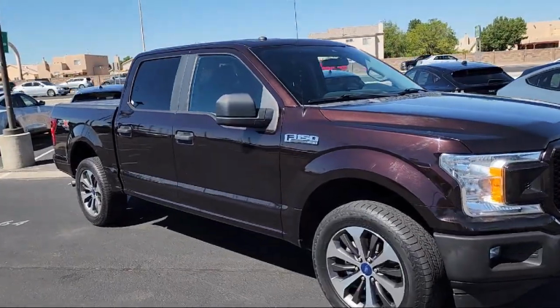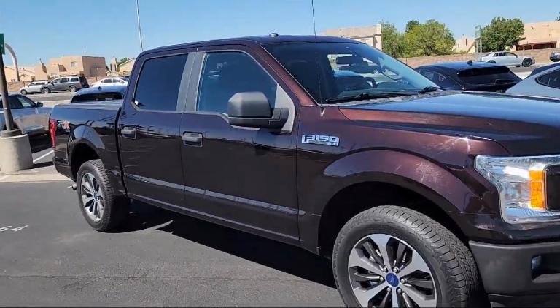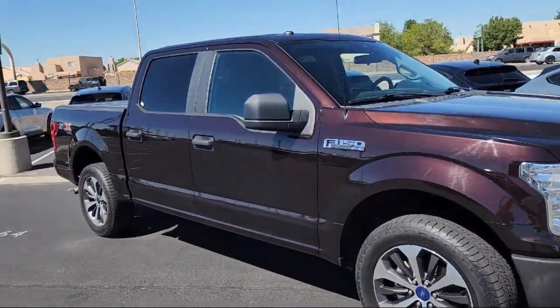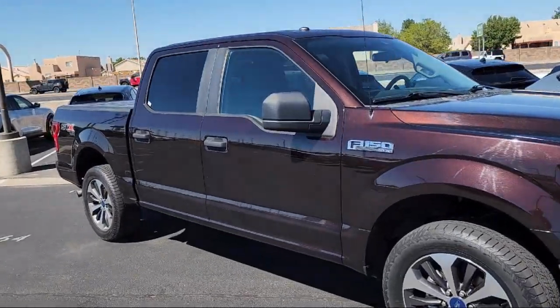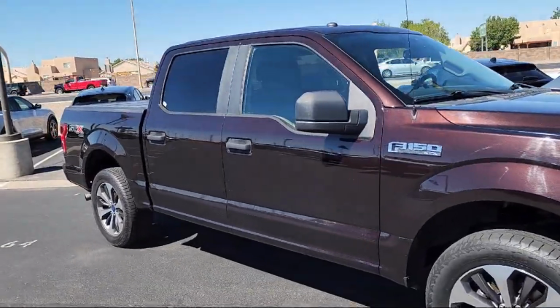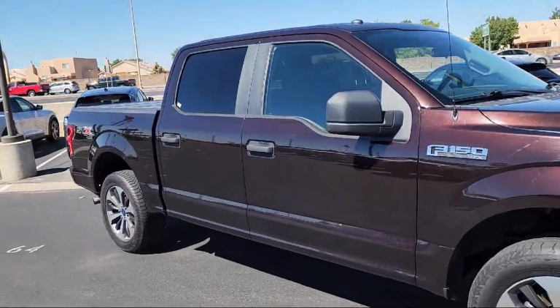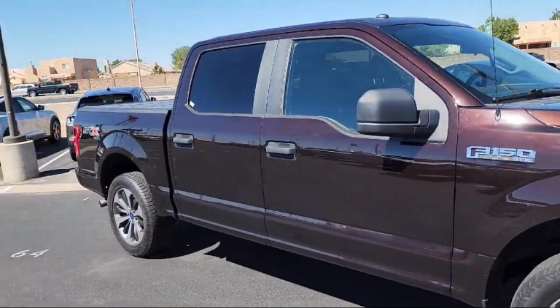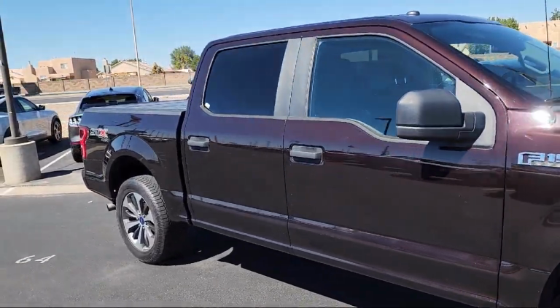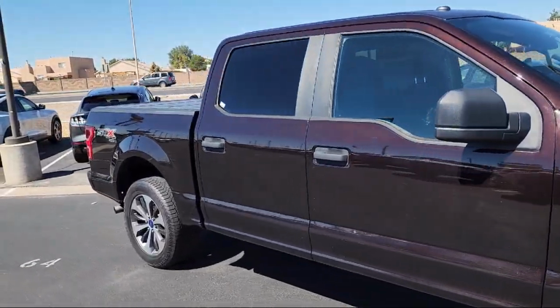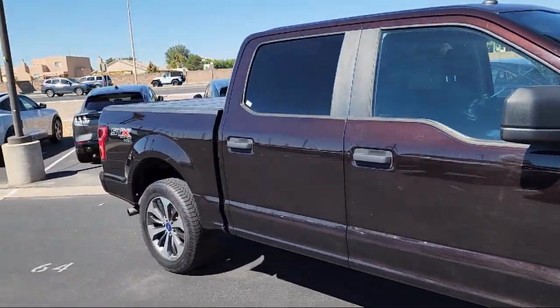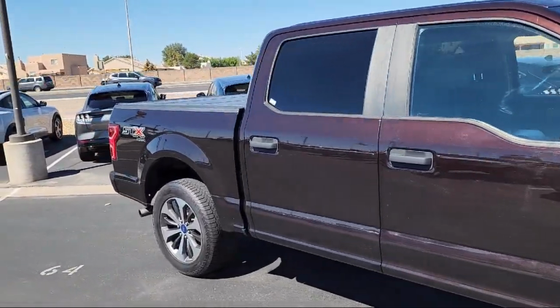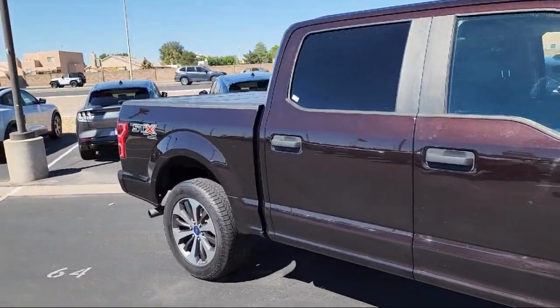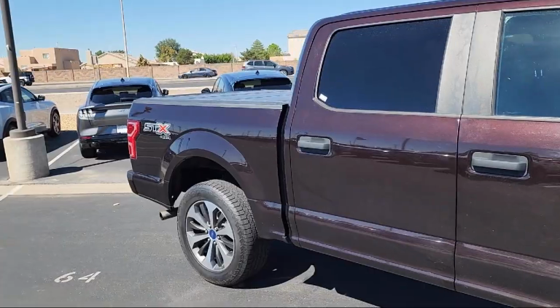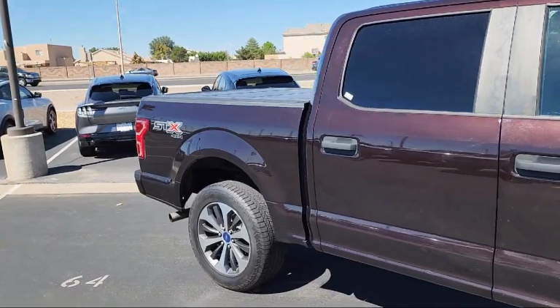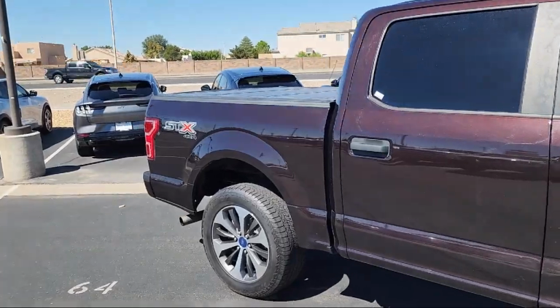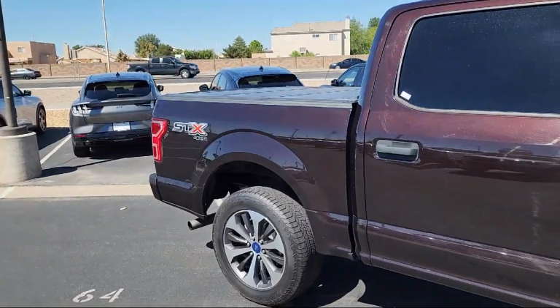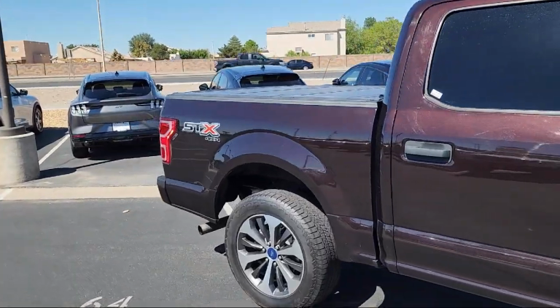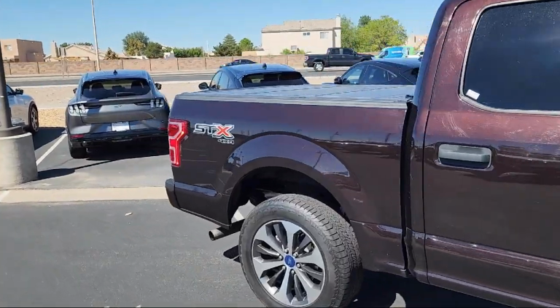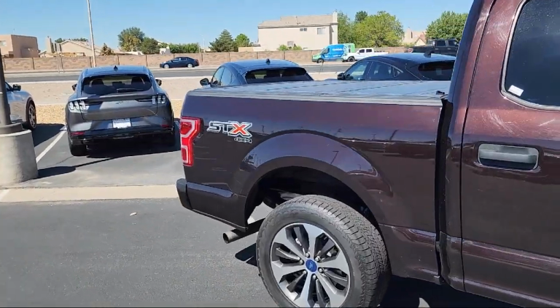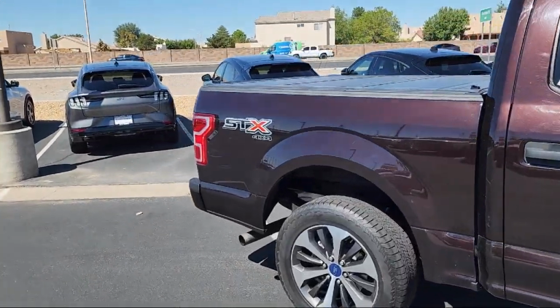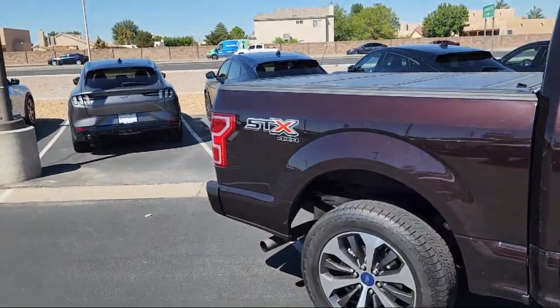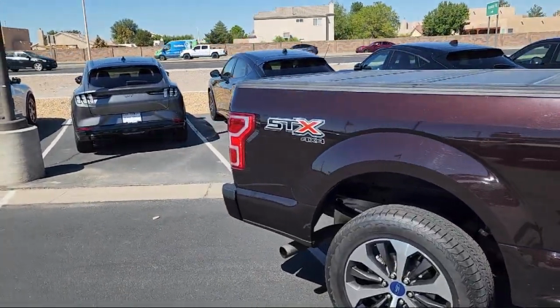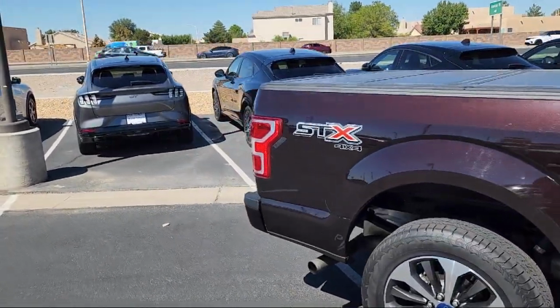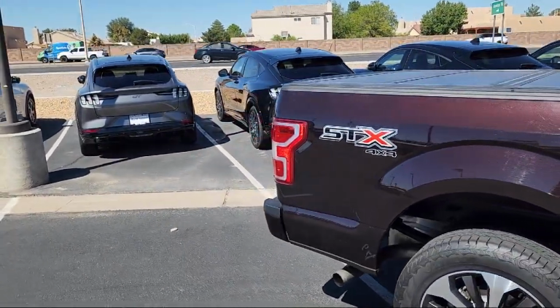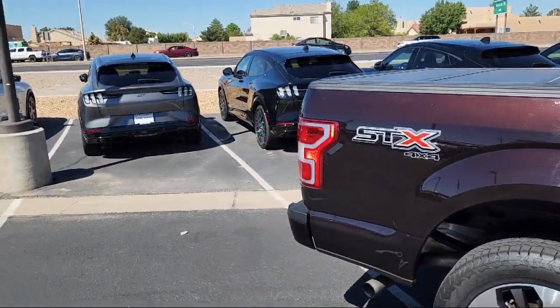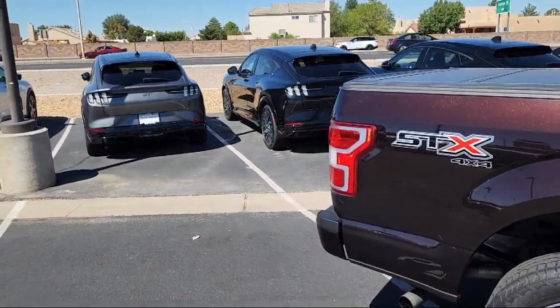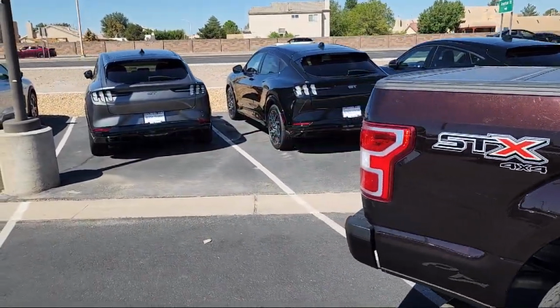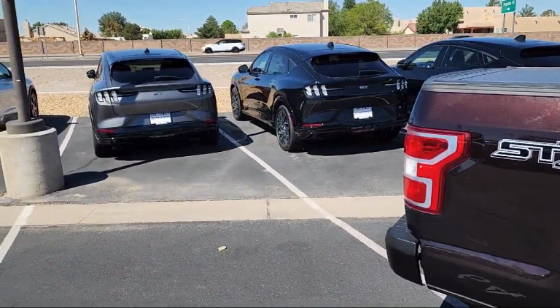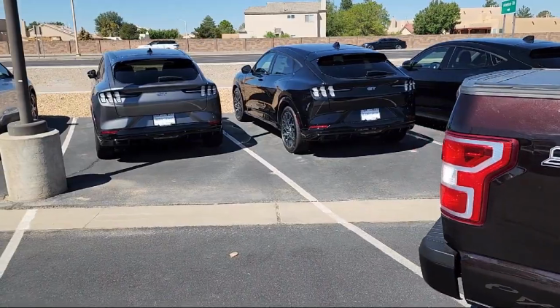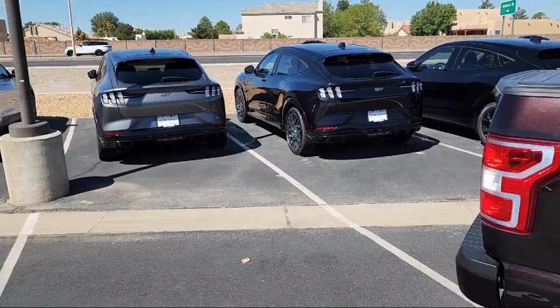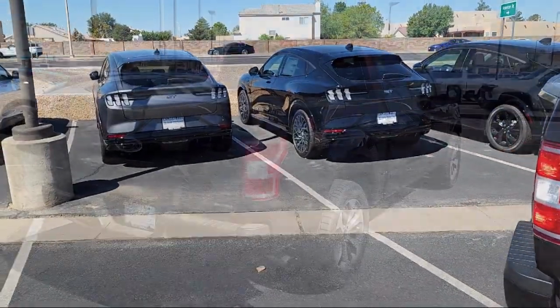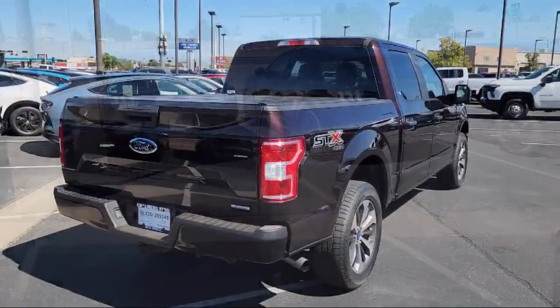Power Glass Side View Mirrors with Black Skull Caps, 500lb Payload Package, STX Appearance Package, Rear View Camera, and Speed Sensing Steering.